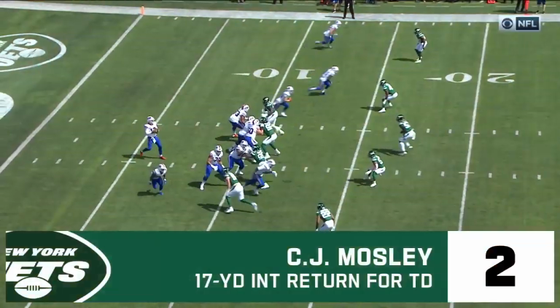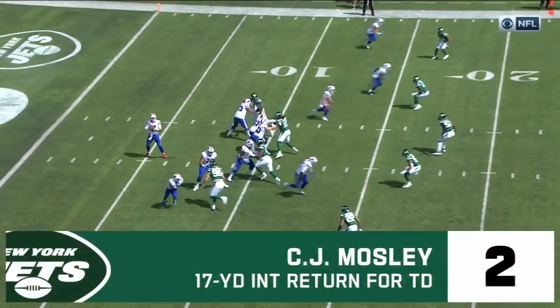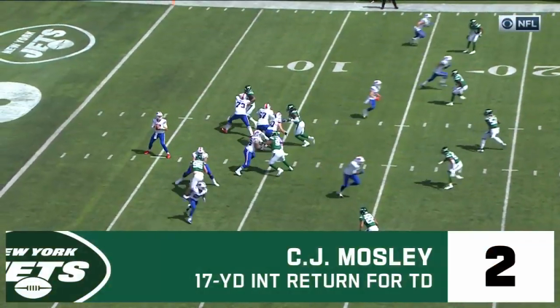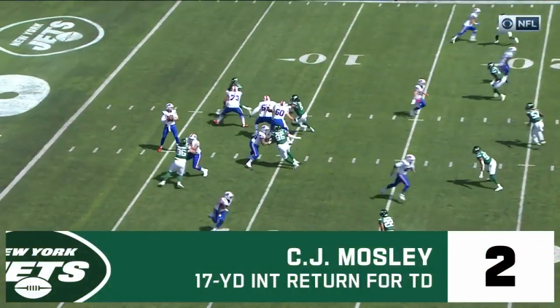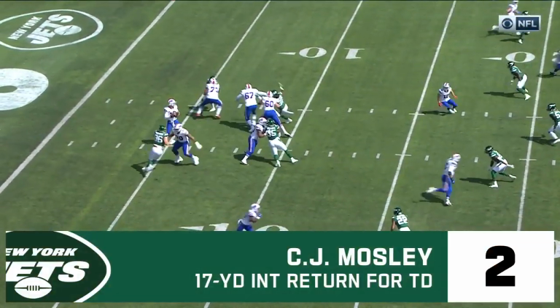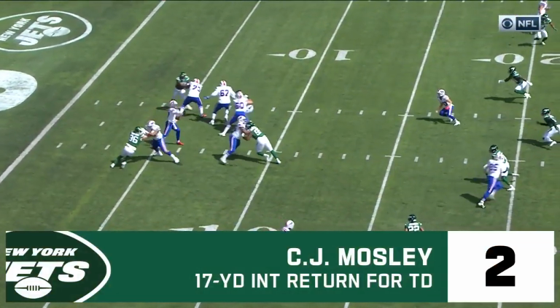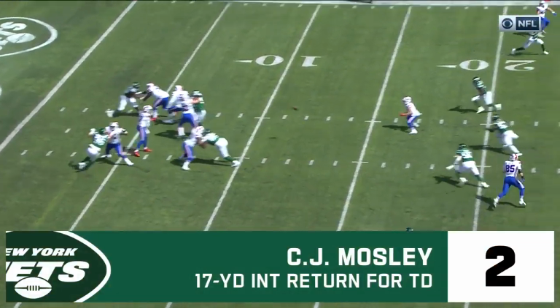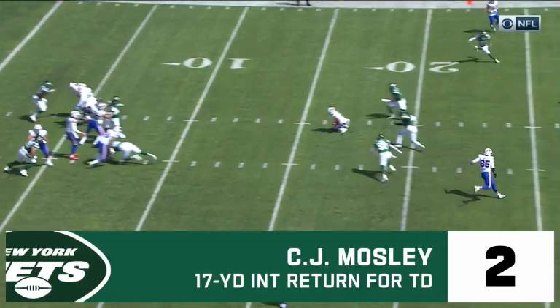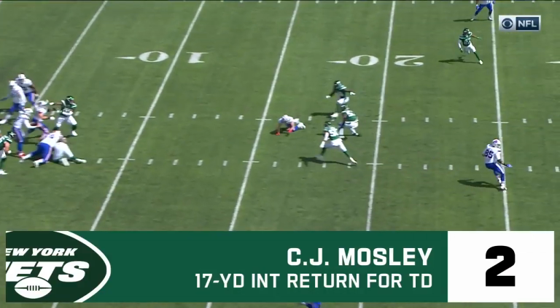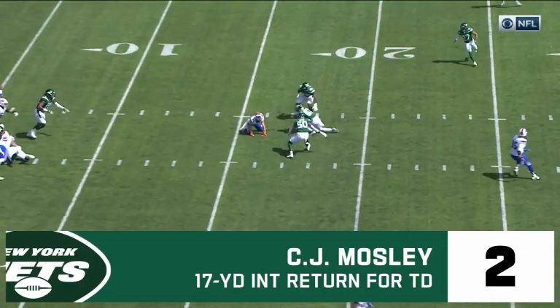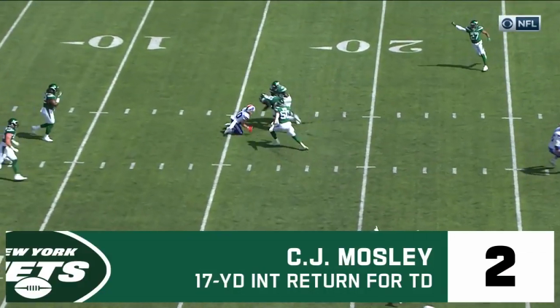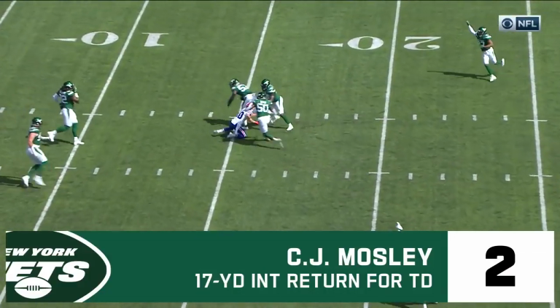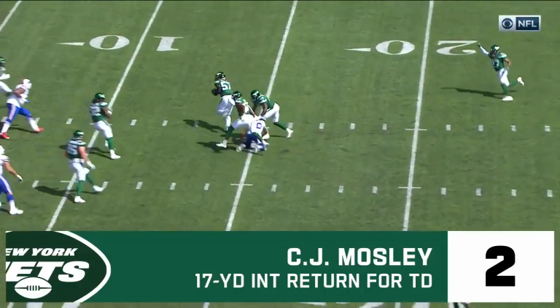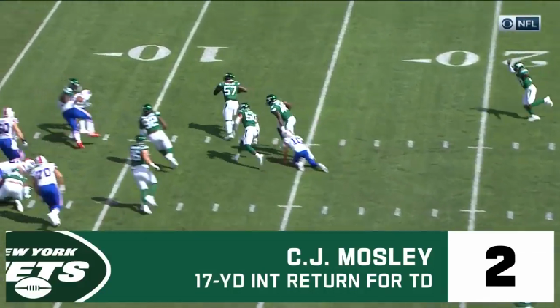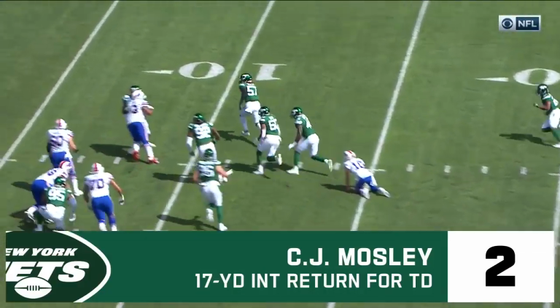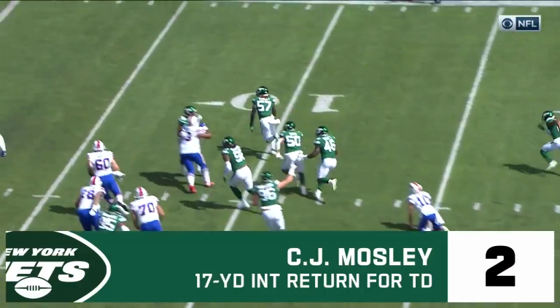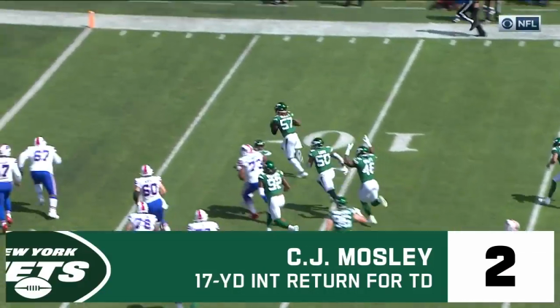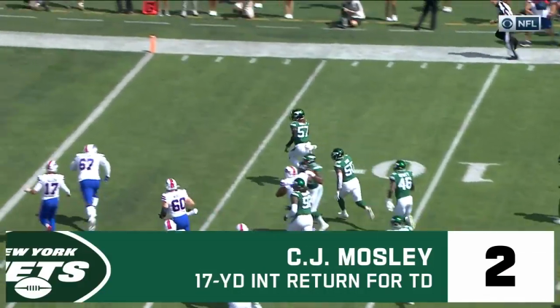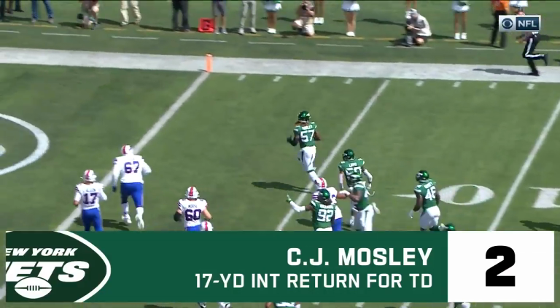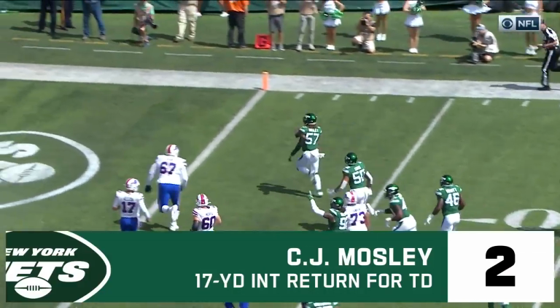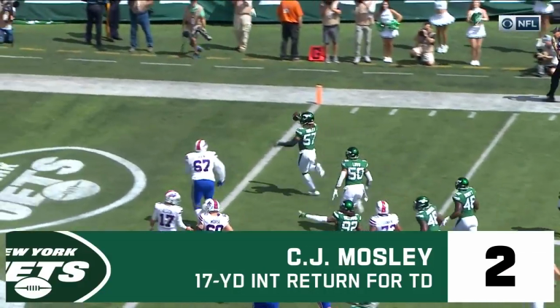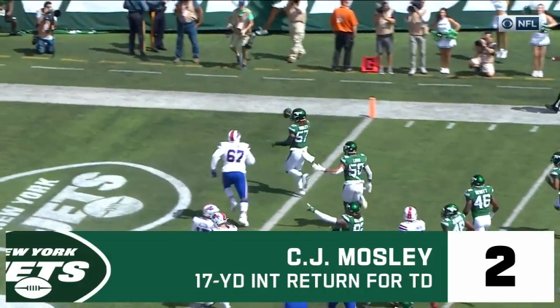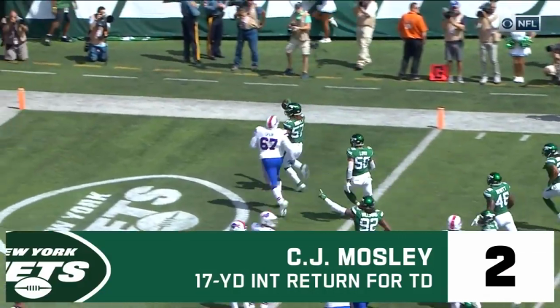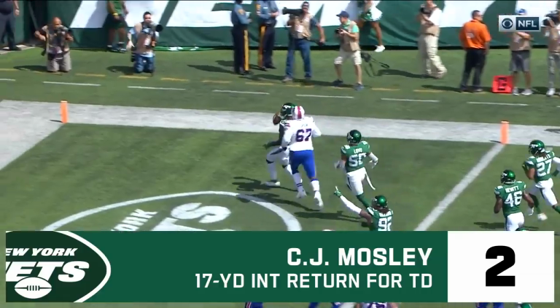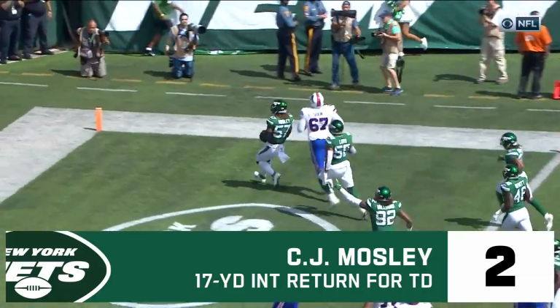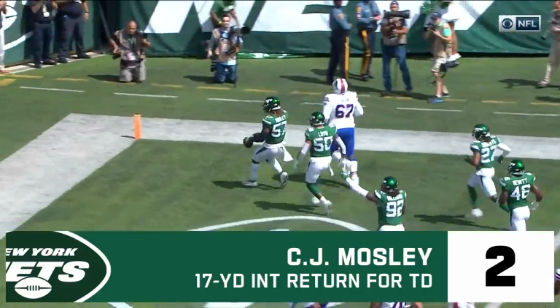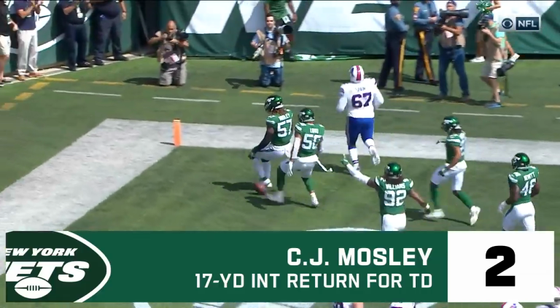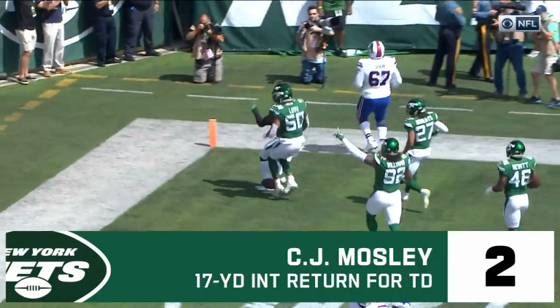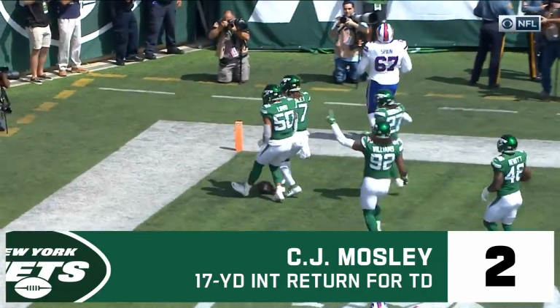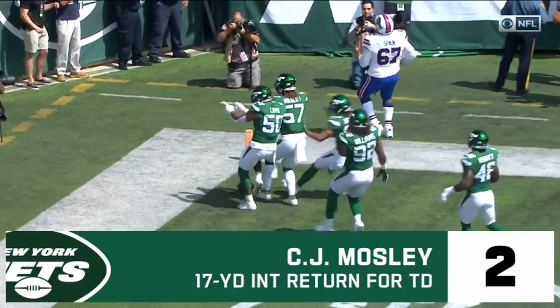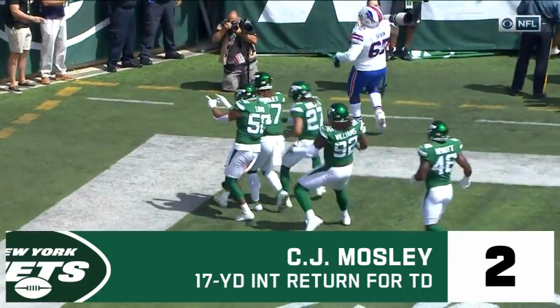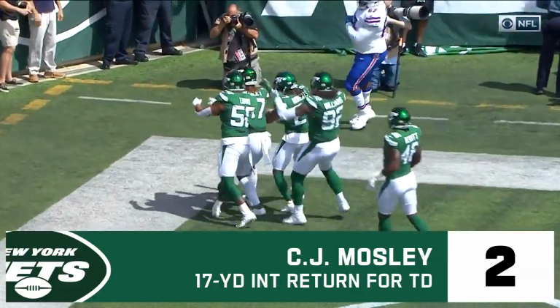Devin Singletary in the backfield. Bills have it after a Jets punt. First and ten, that's deflected and picked off — Mosley. He'll take it in. It's a pick six and a touchdown.